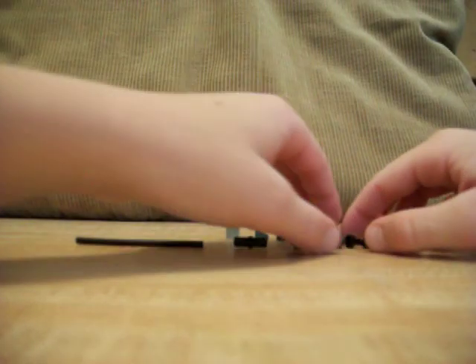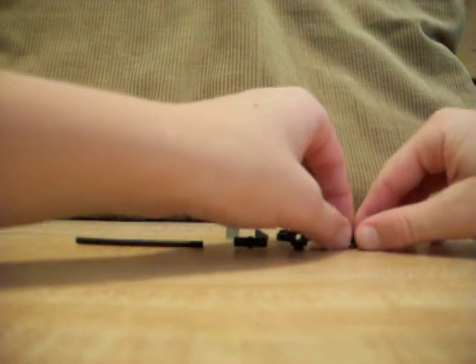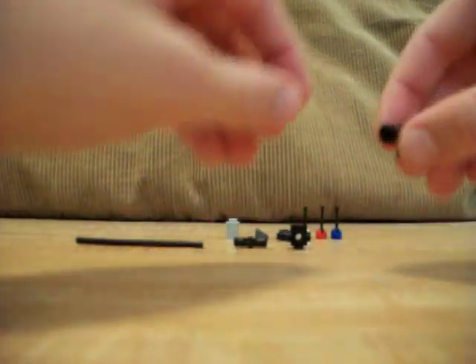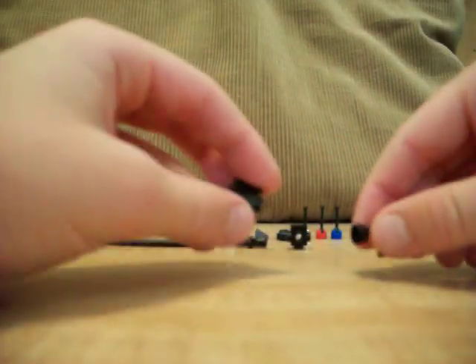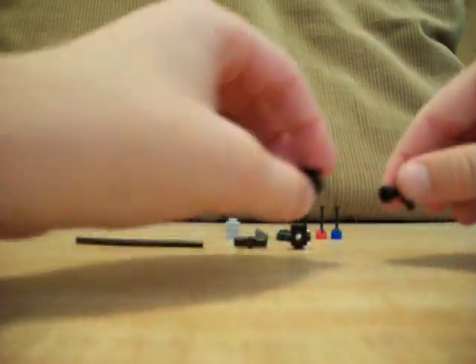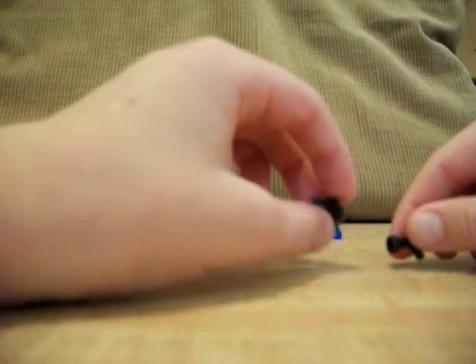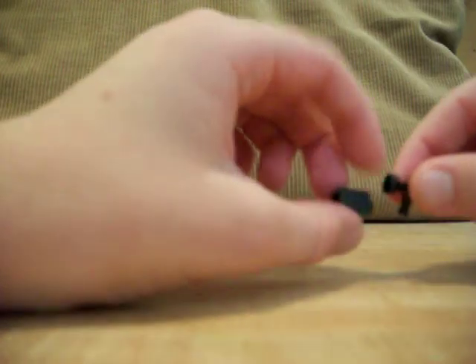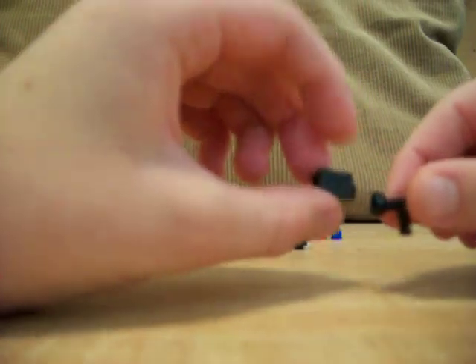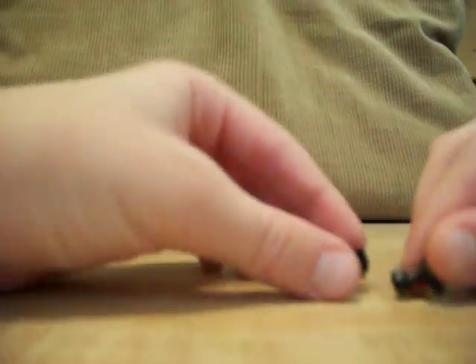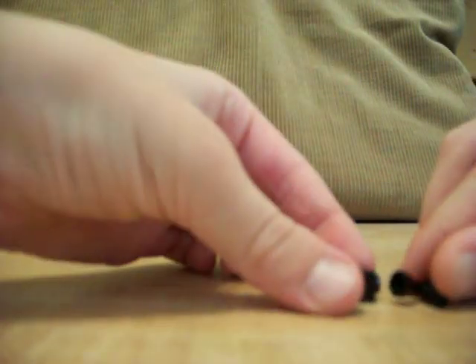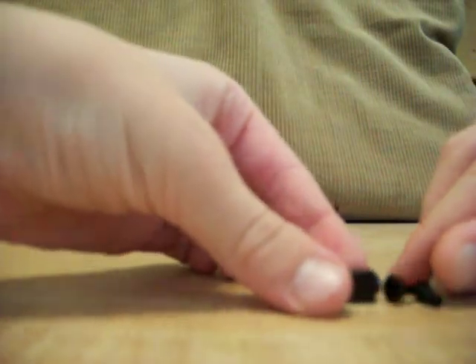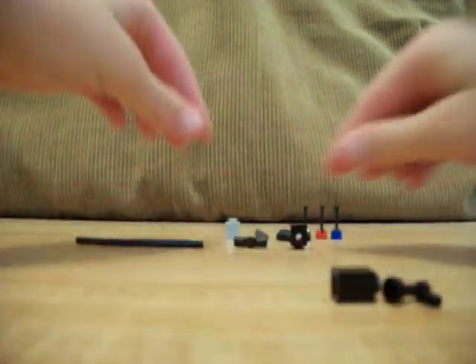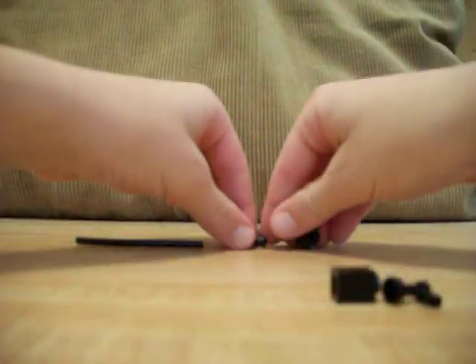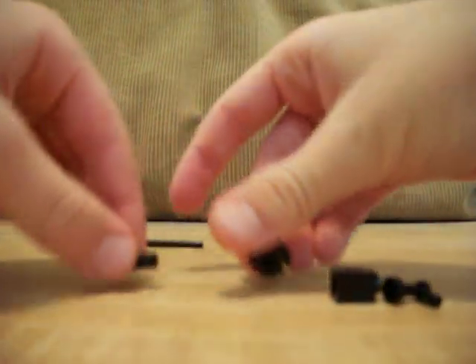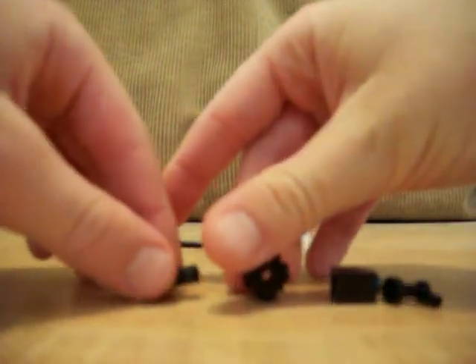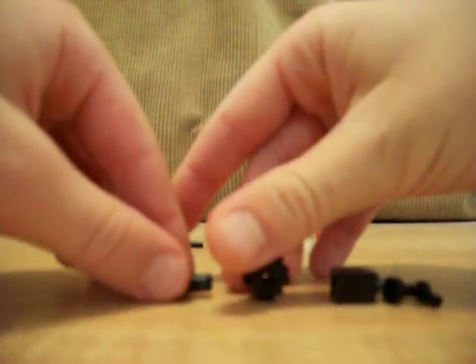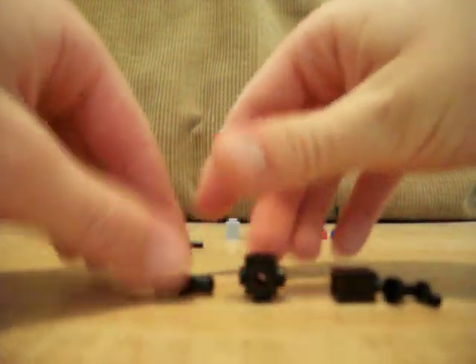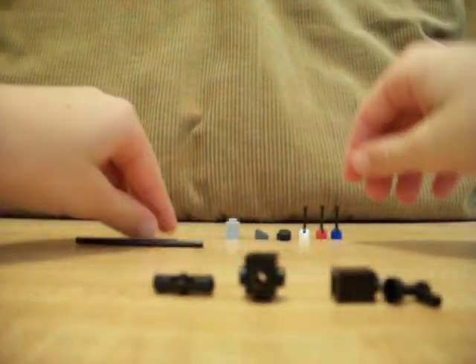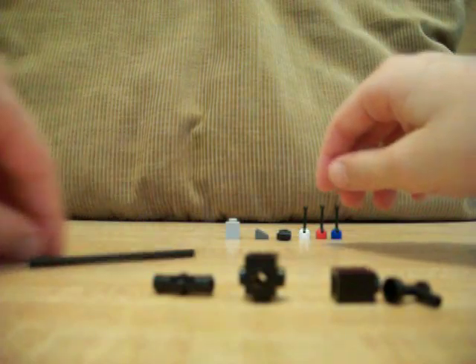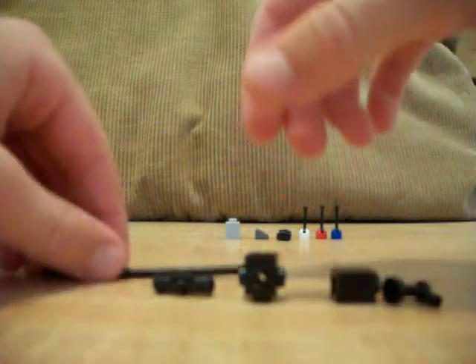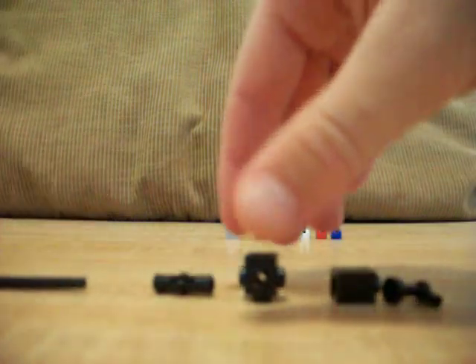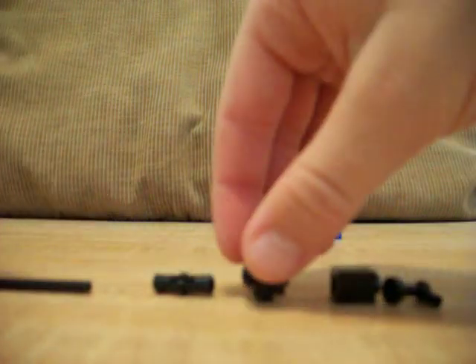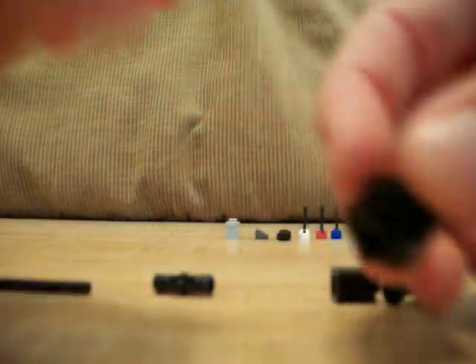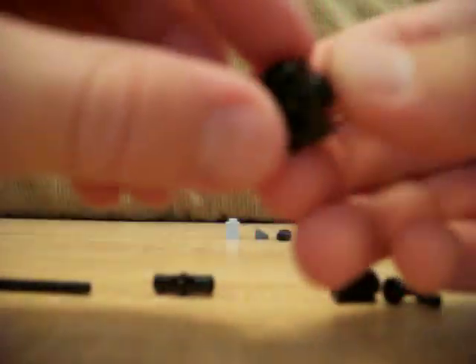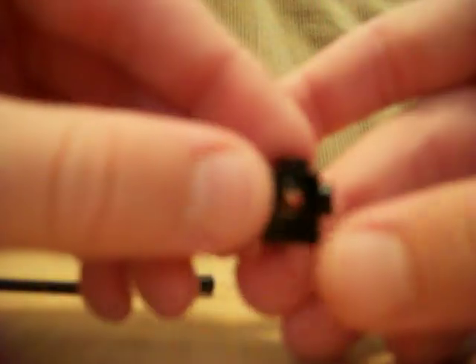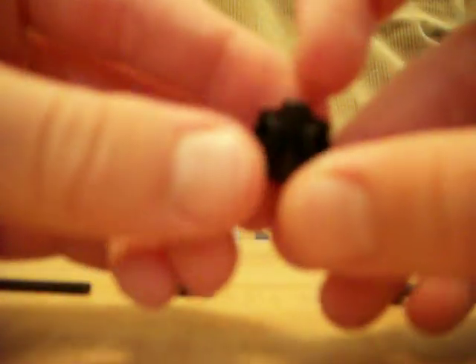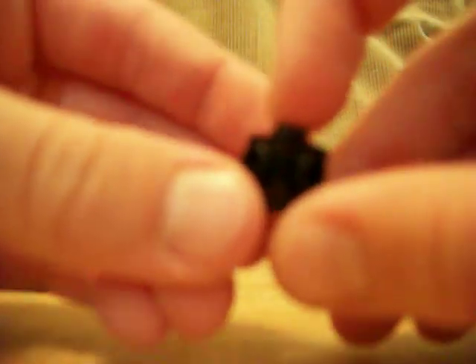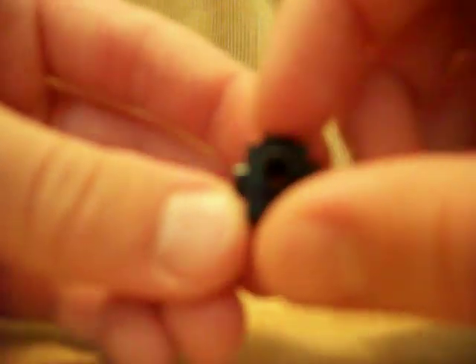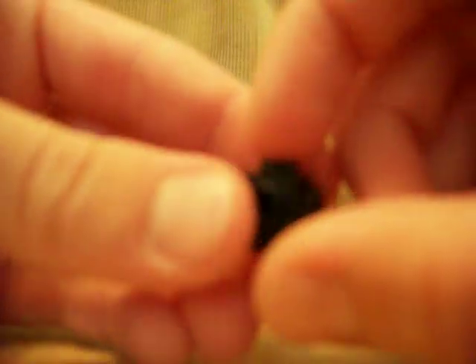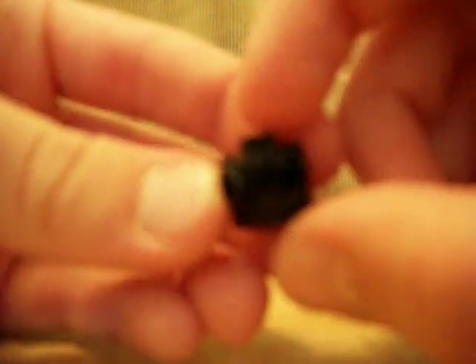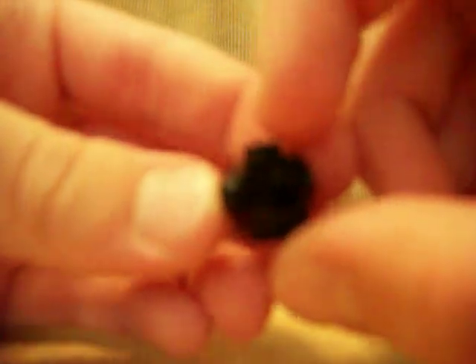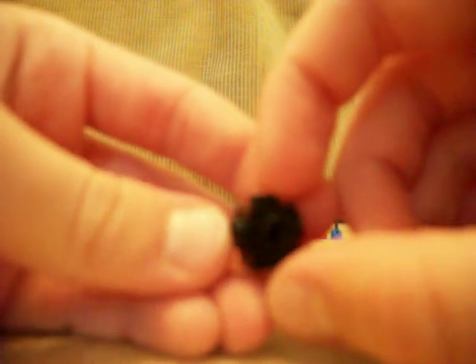Let's get on to it. These are the pieces you're going to need, and you will especially need this one because it kind of holds the entire thing together.